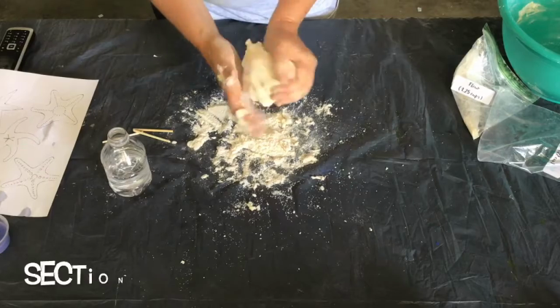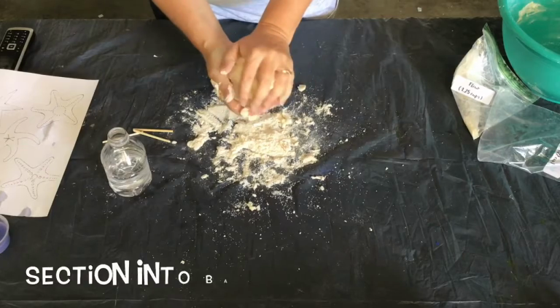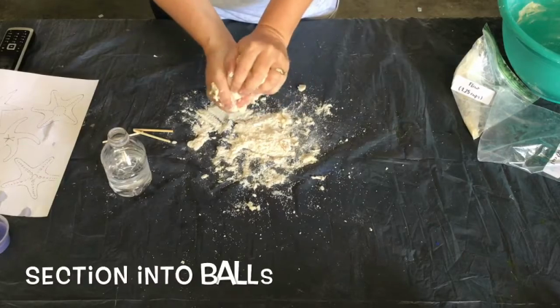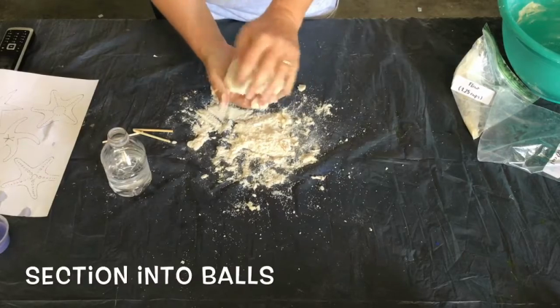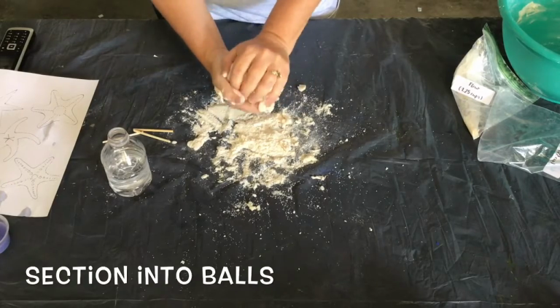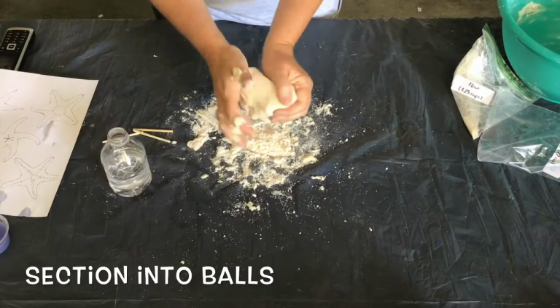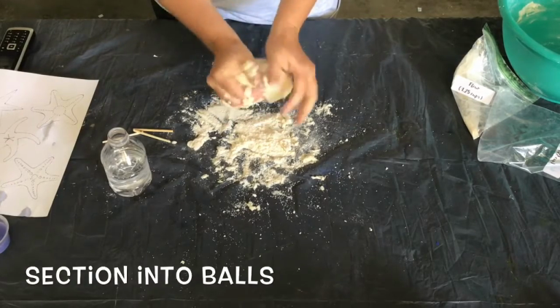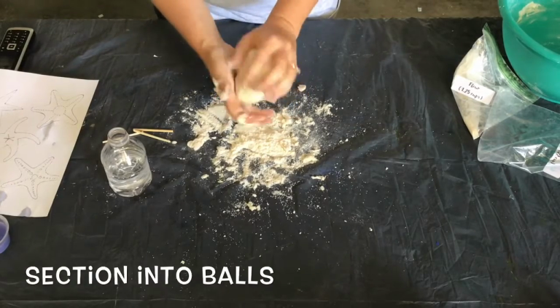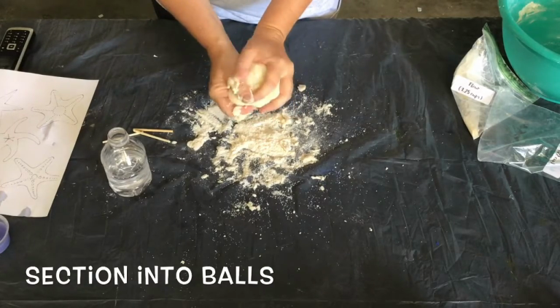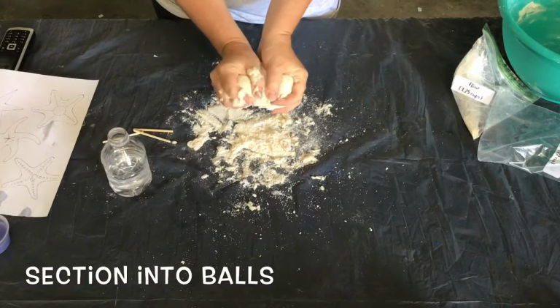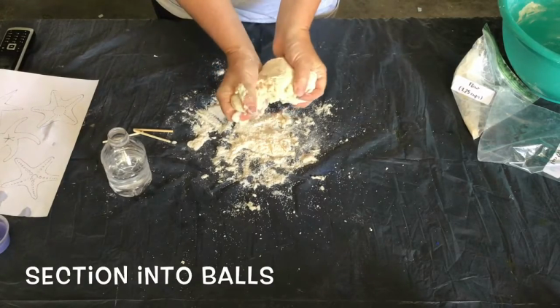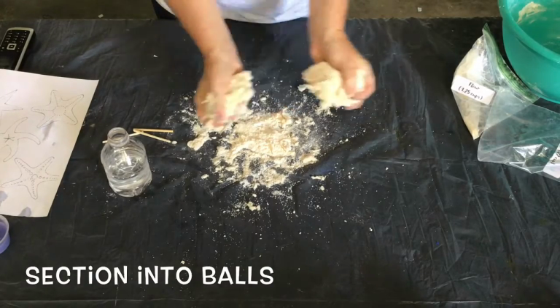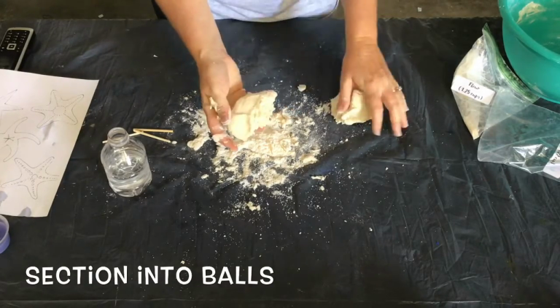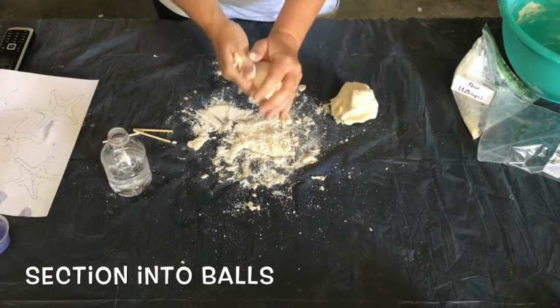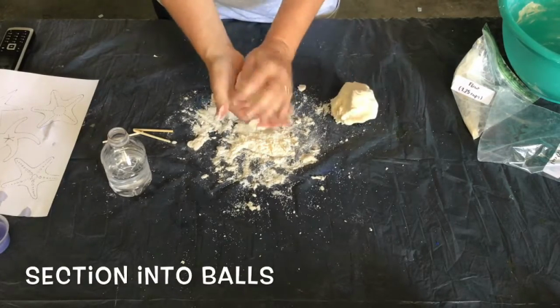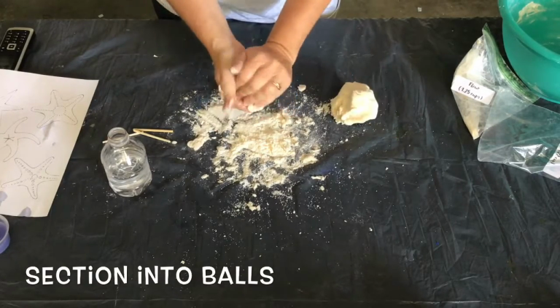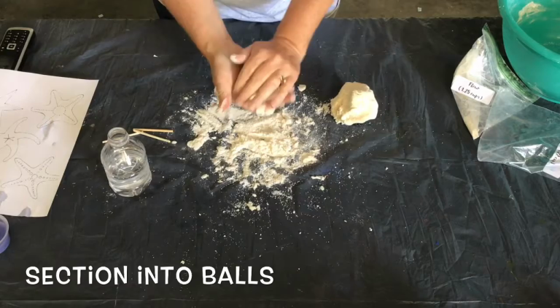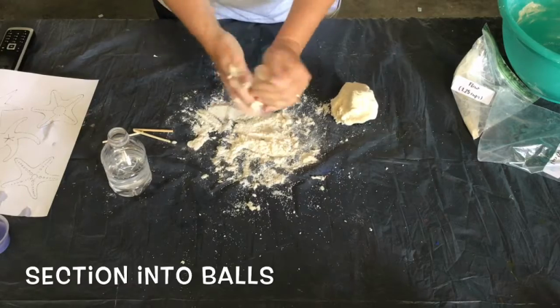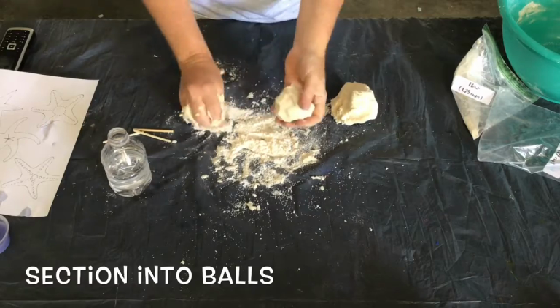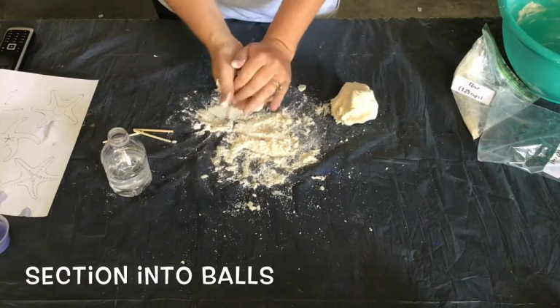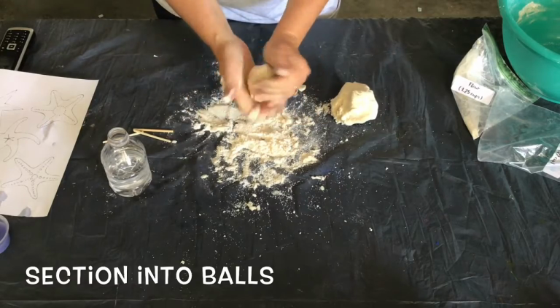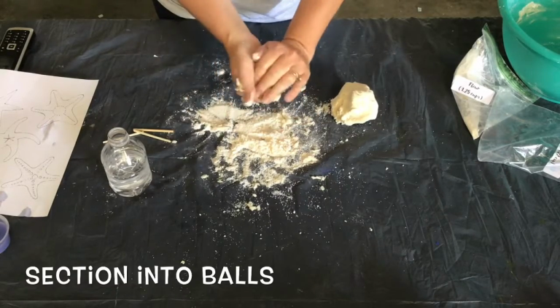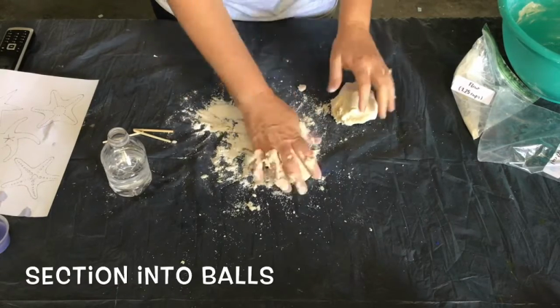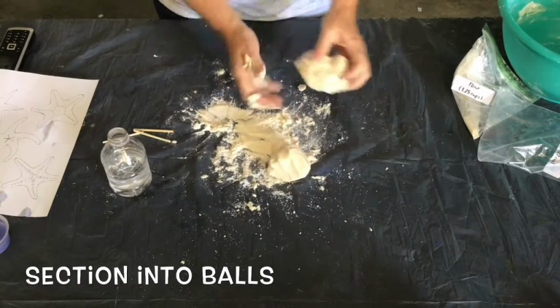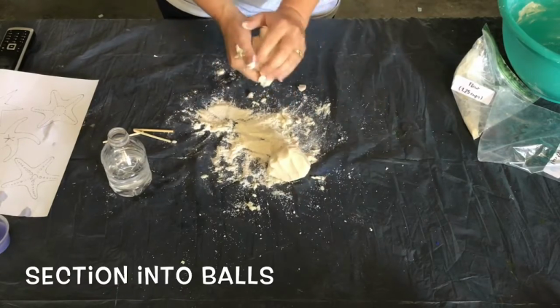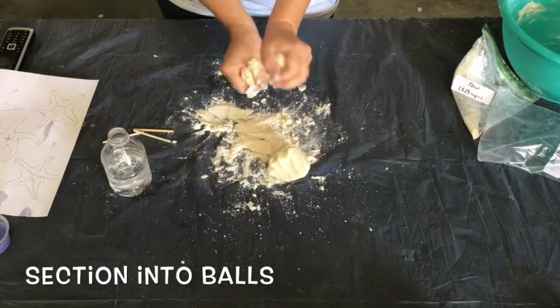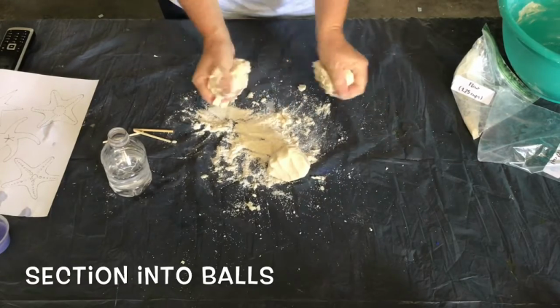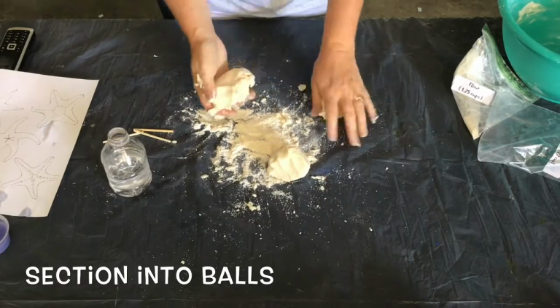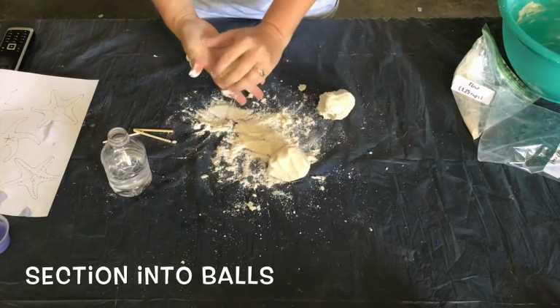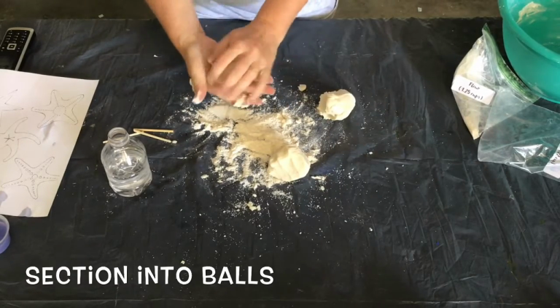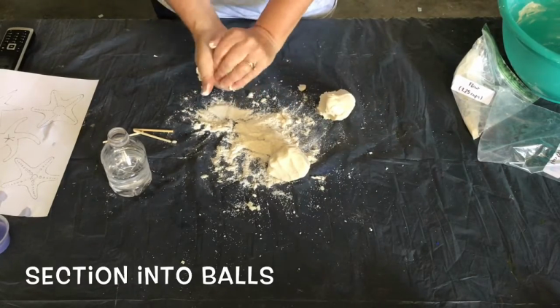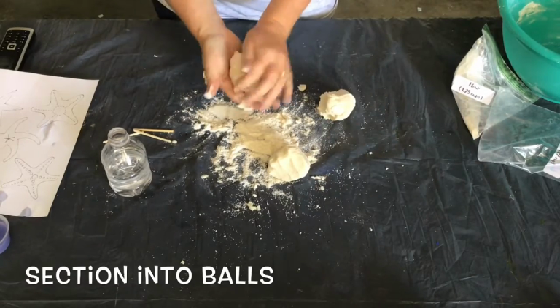Section your dough into different sized balls to form the bases of your starfish. You'll want to make sure they are at least the size of a golf ball or larger.